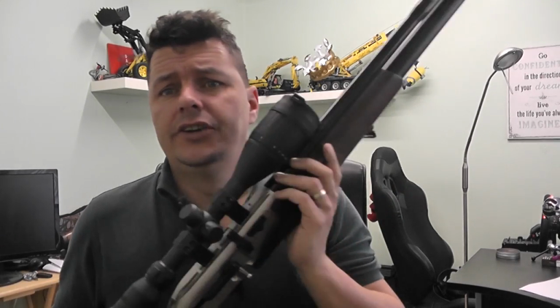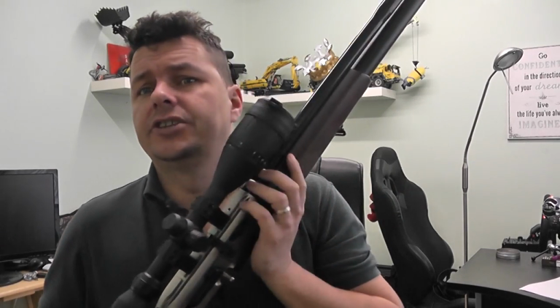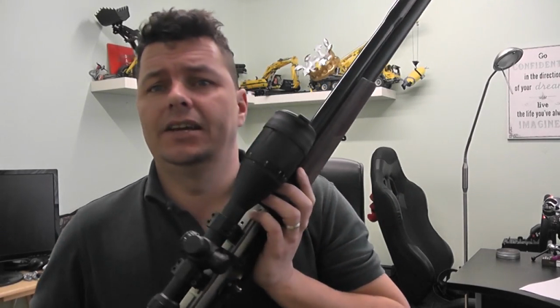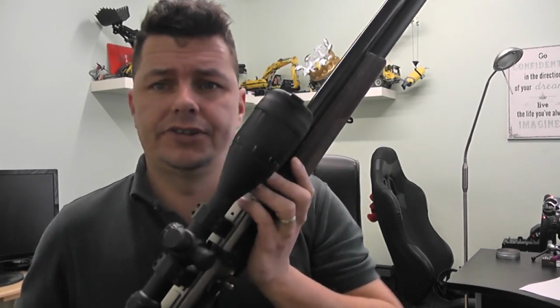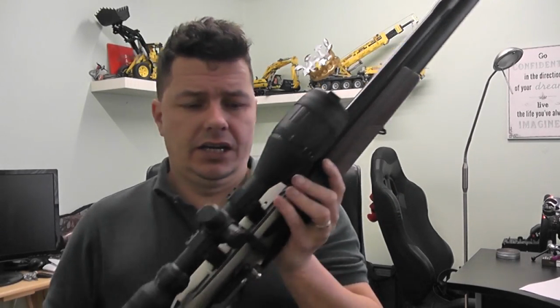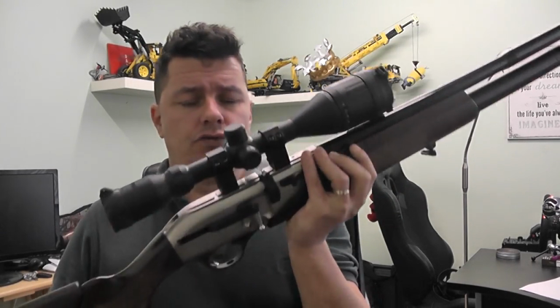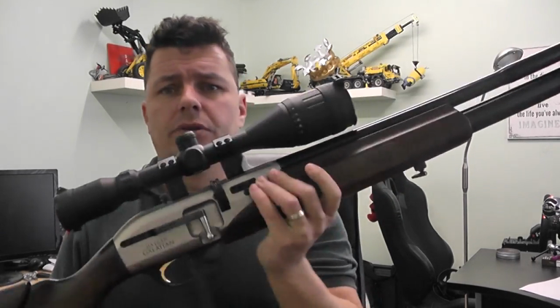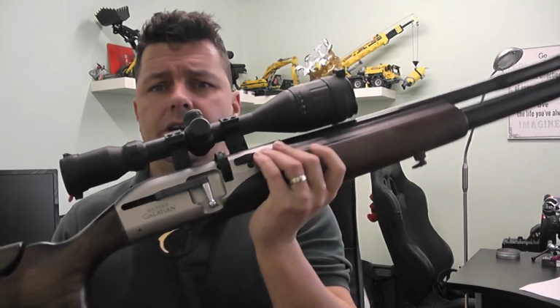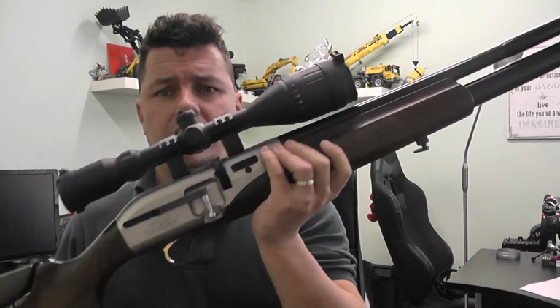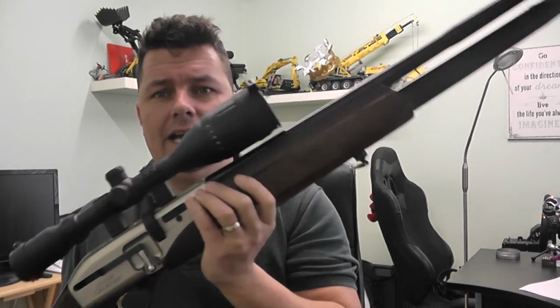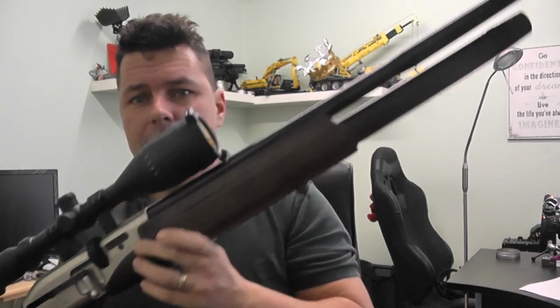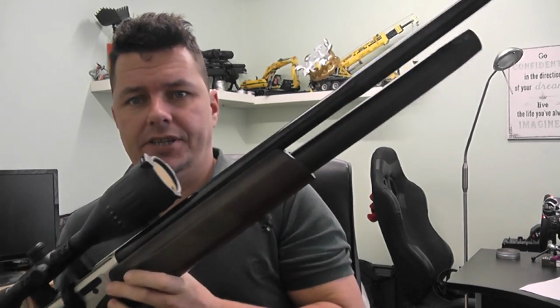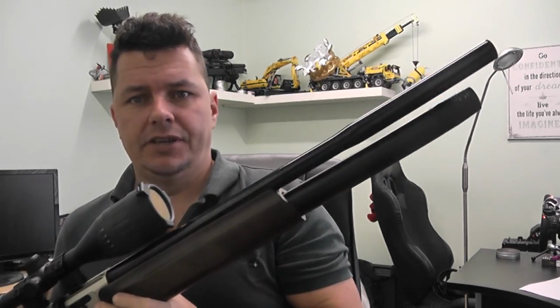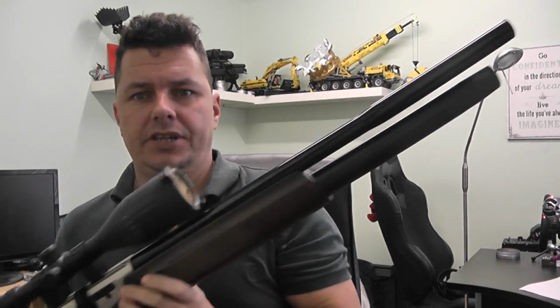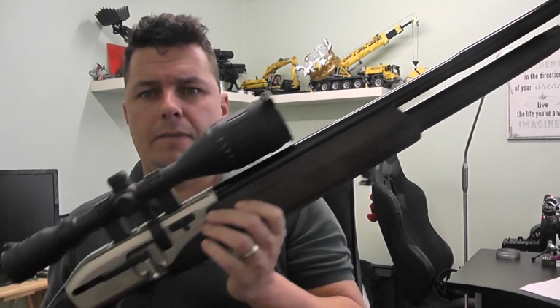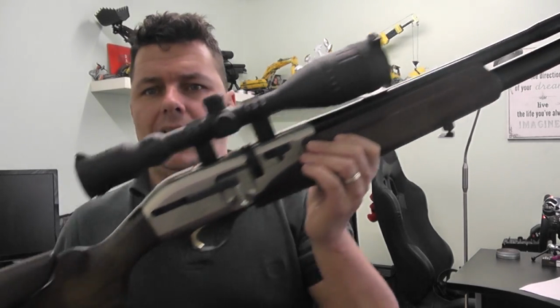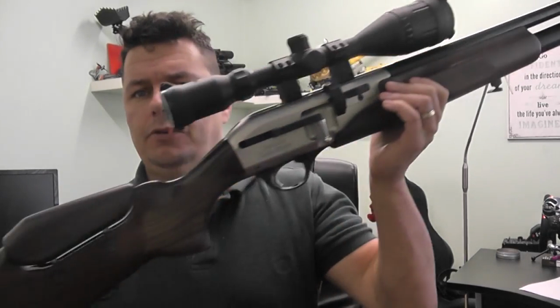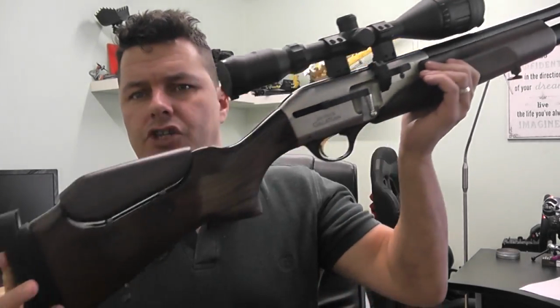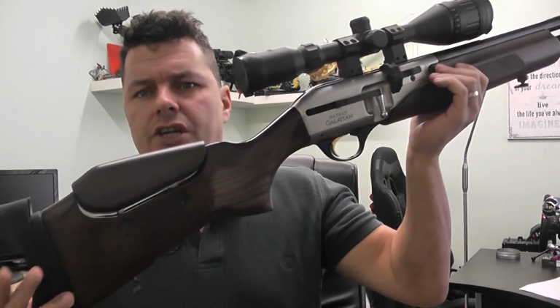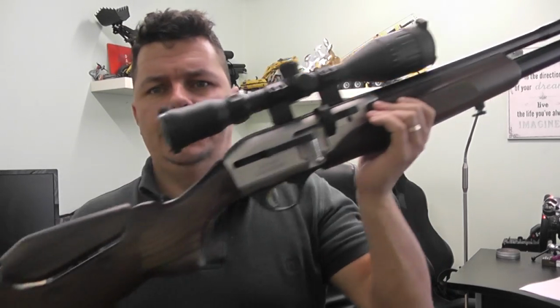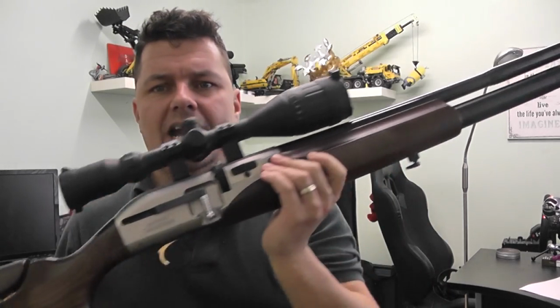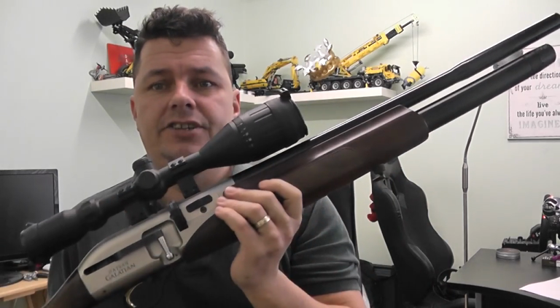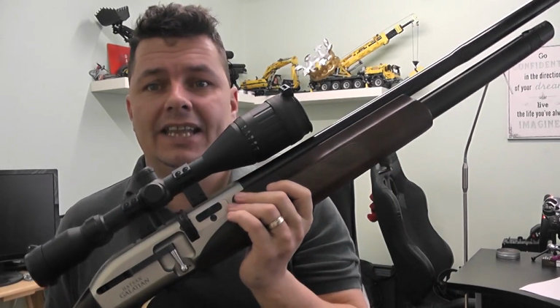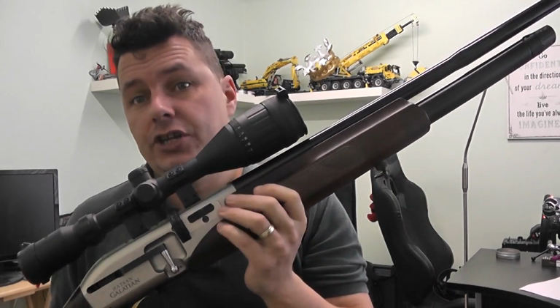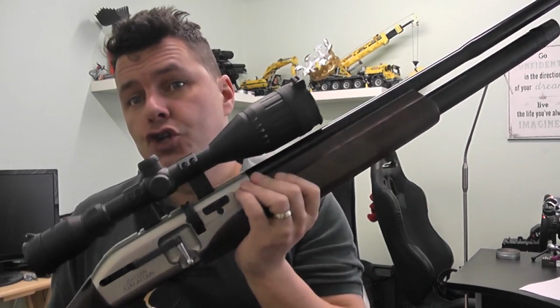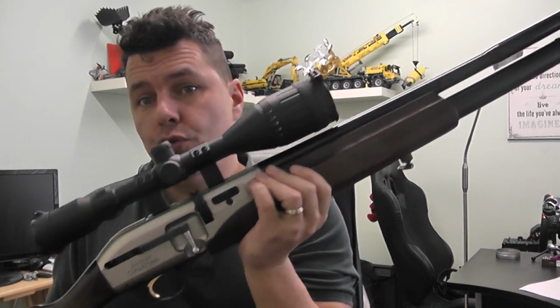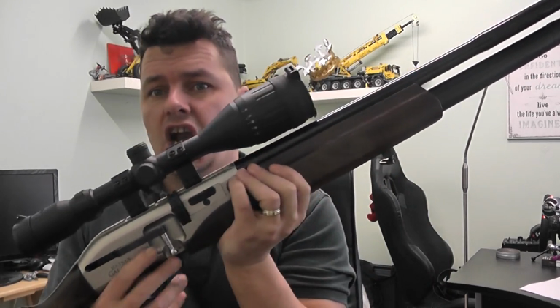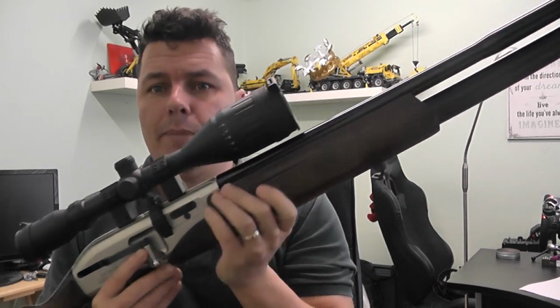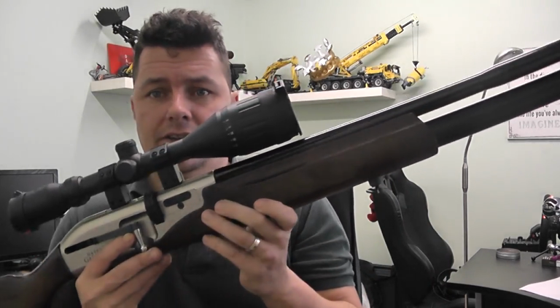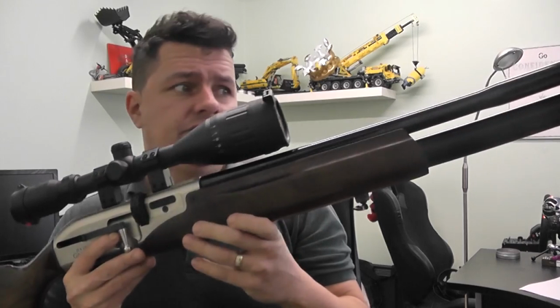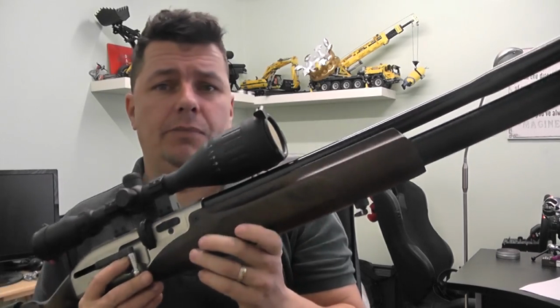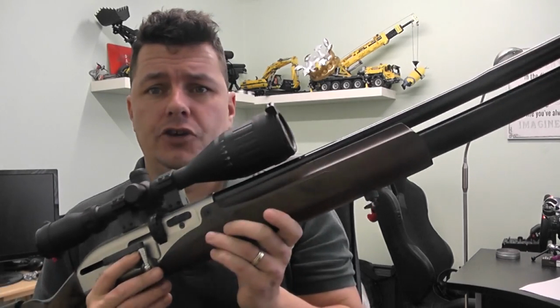So today we've got a new rifle, and yeah, it's a beast. It's packed full of features. This is the Hatsan Galatian II carbine — and this is the carbine version.